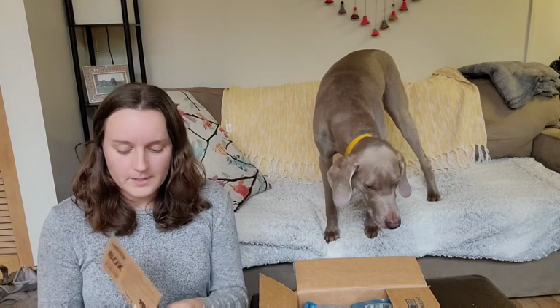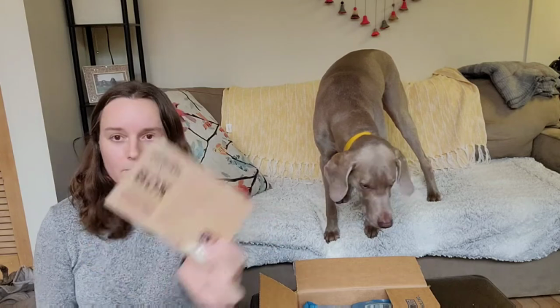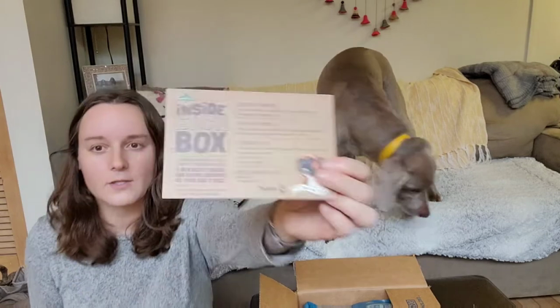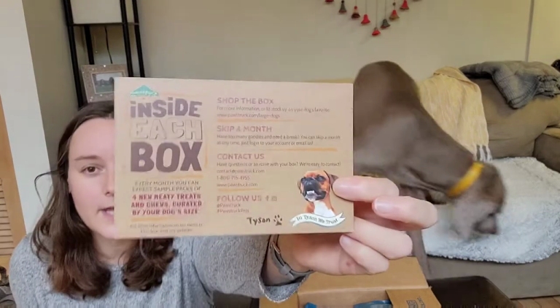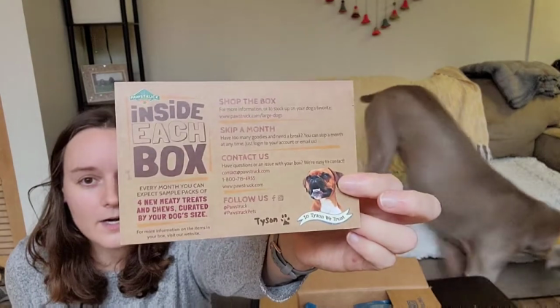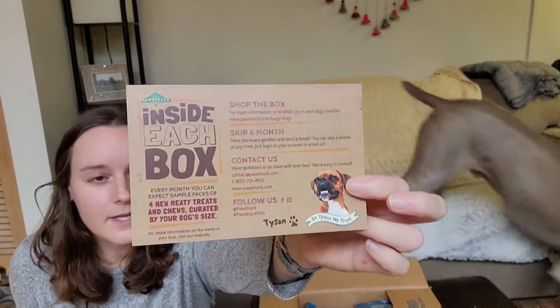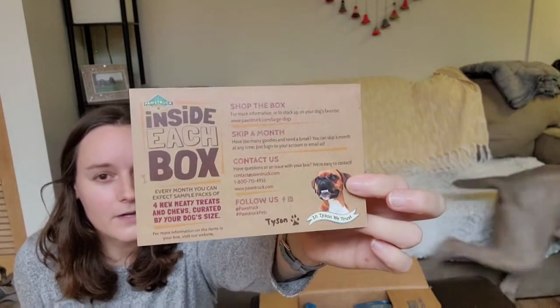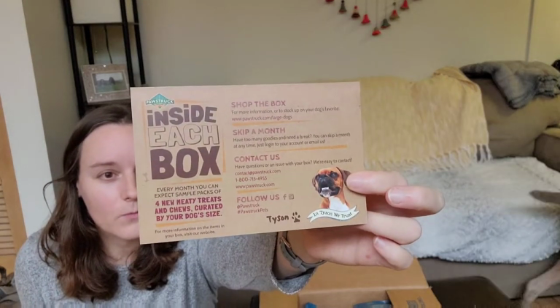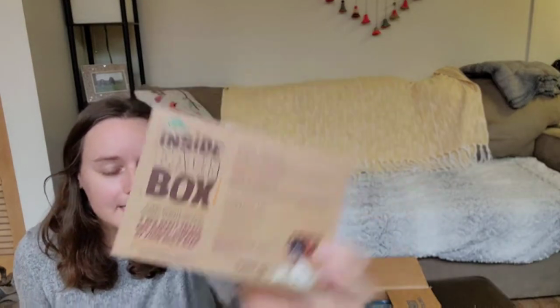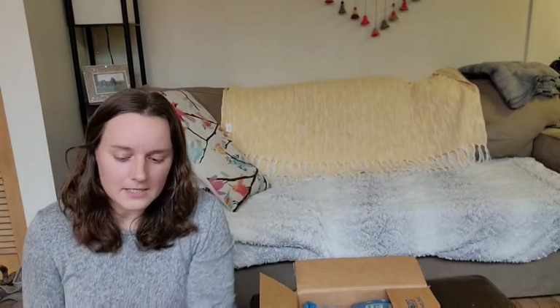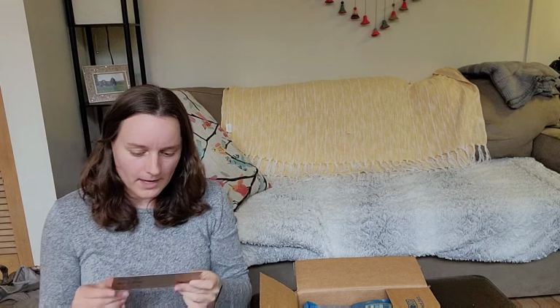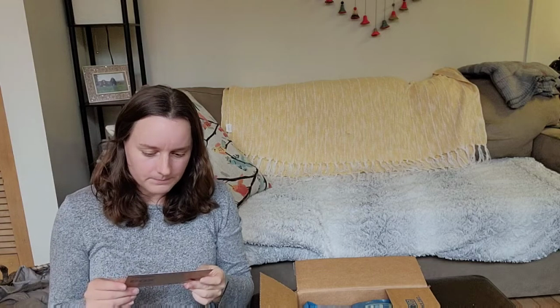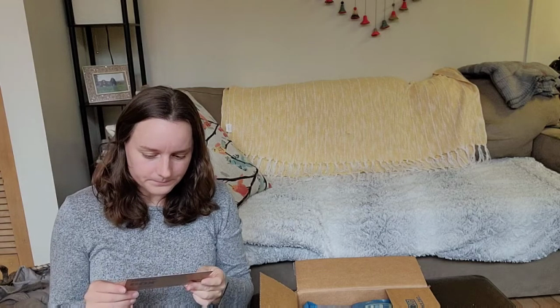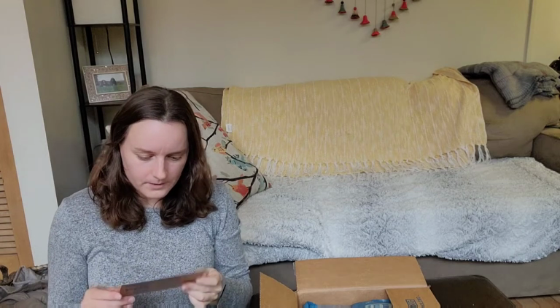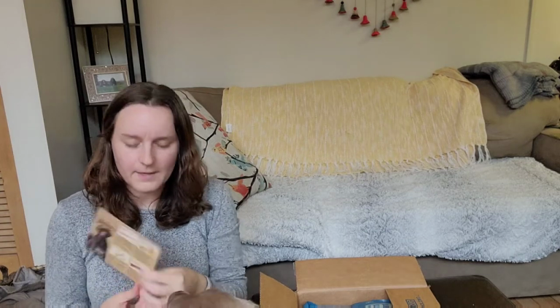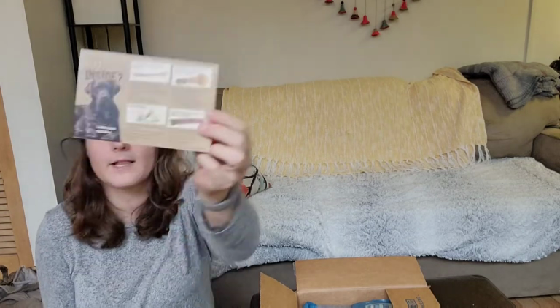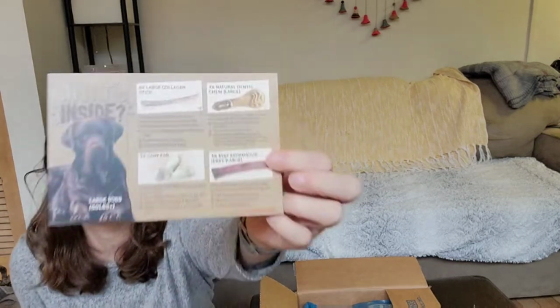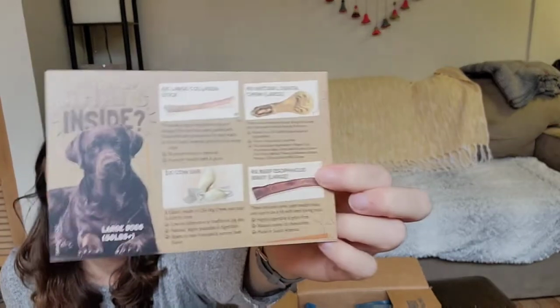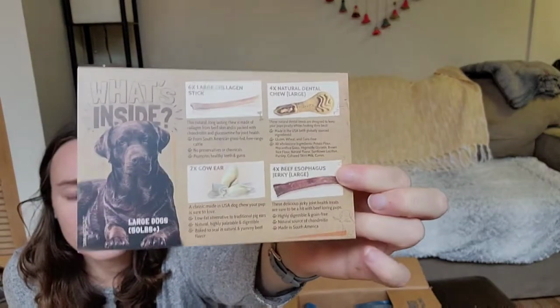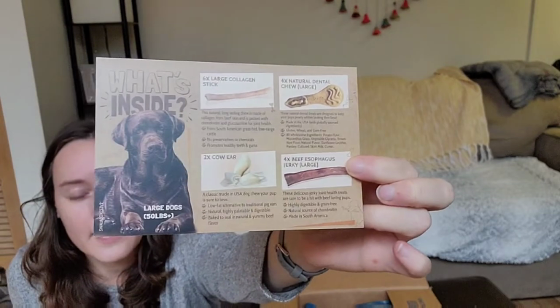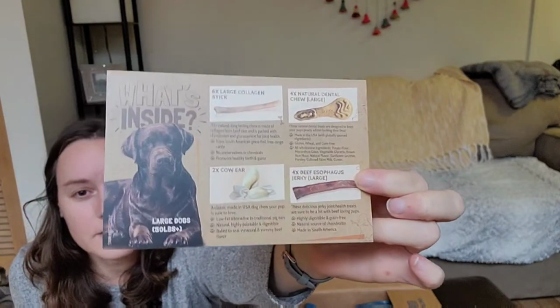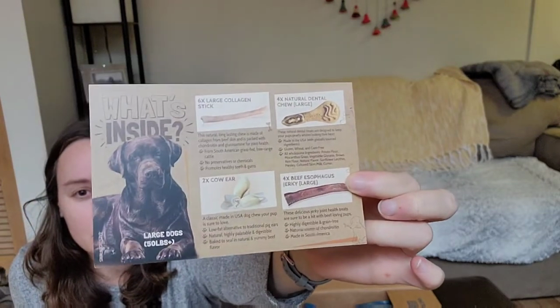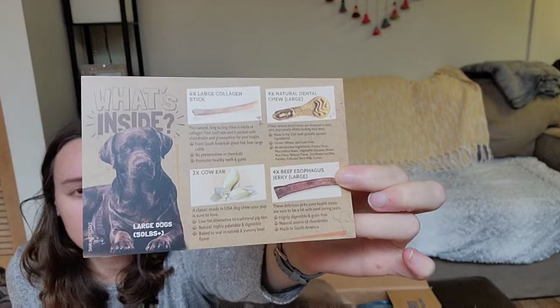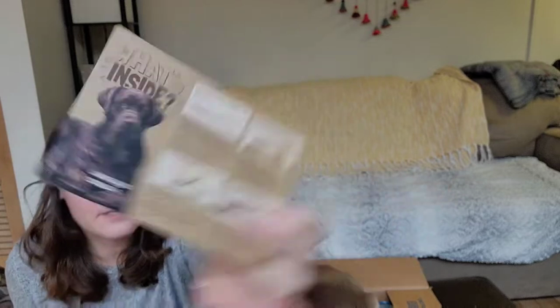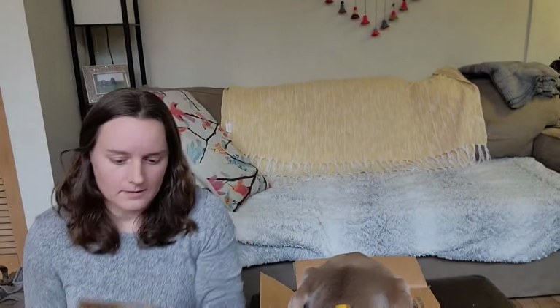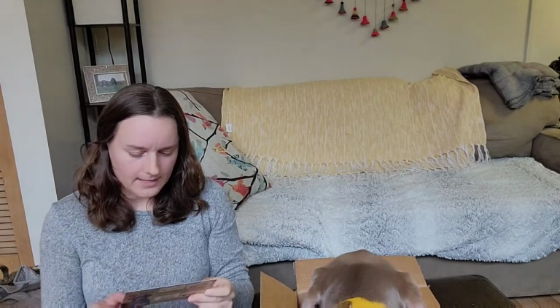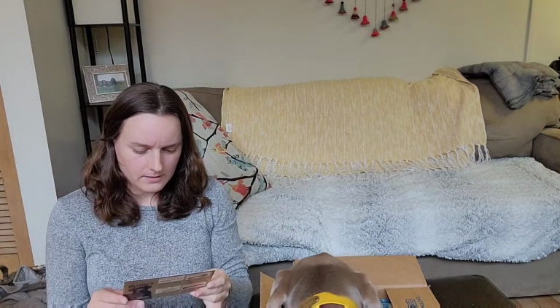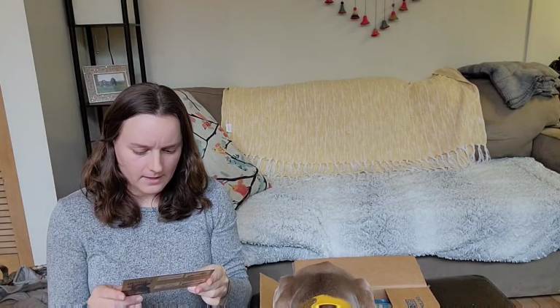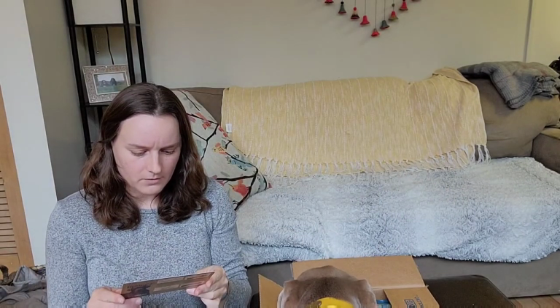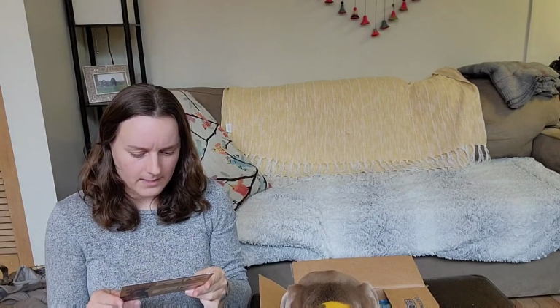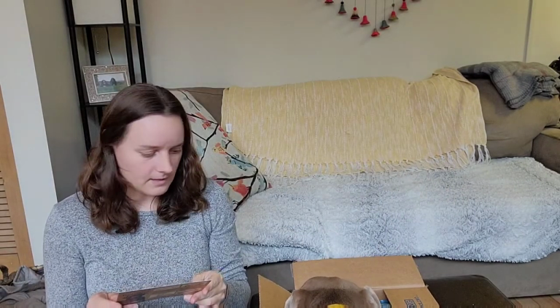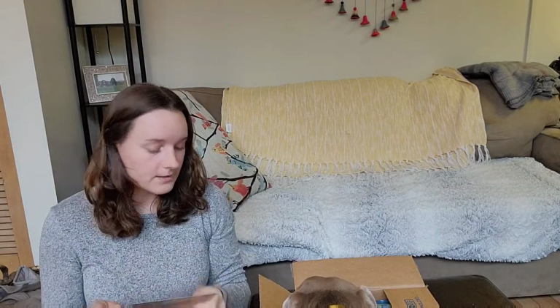They include a card that talks about what is in each box, as well as the four different types of chewy treats that you can find in the box.